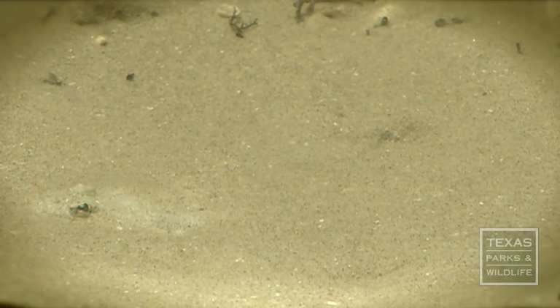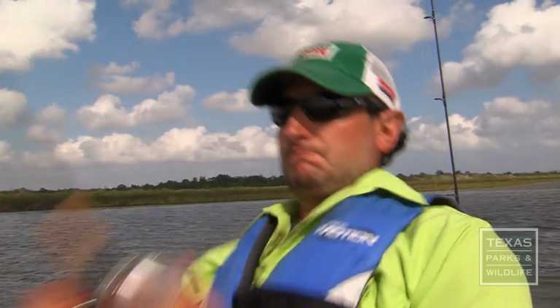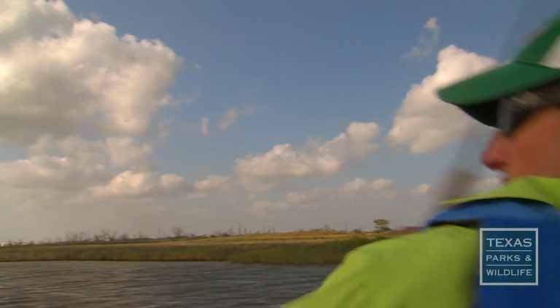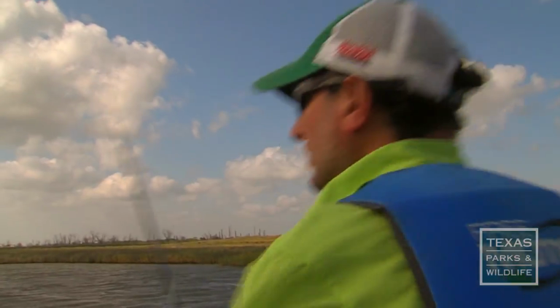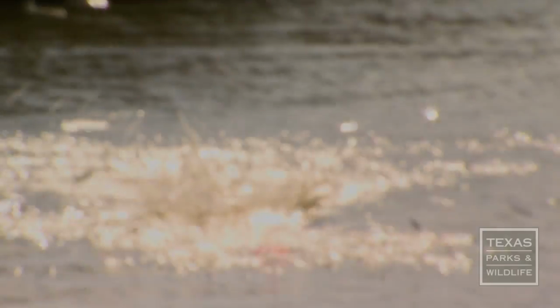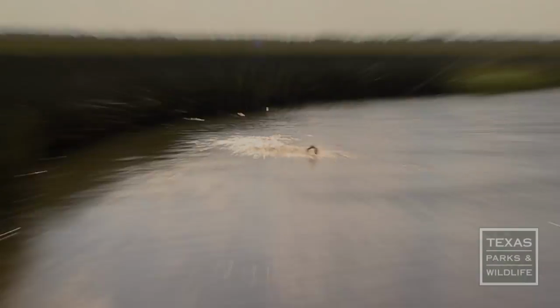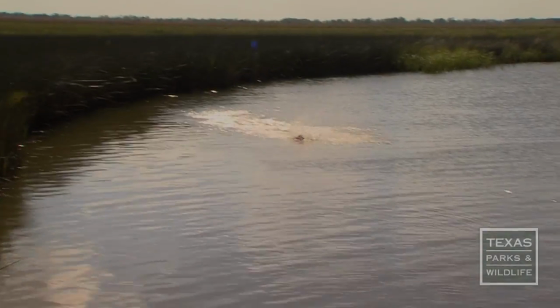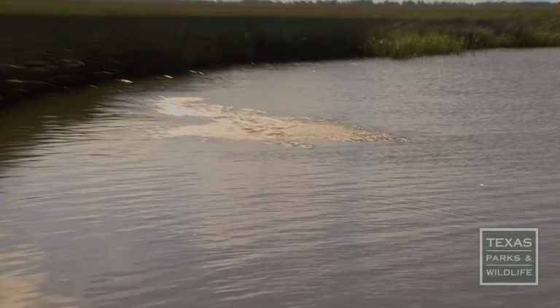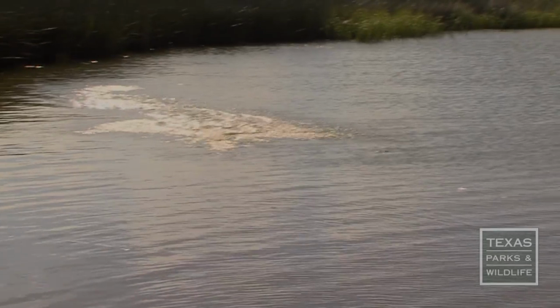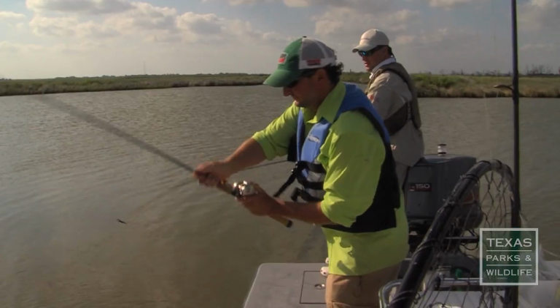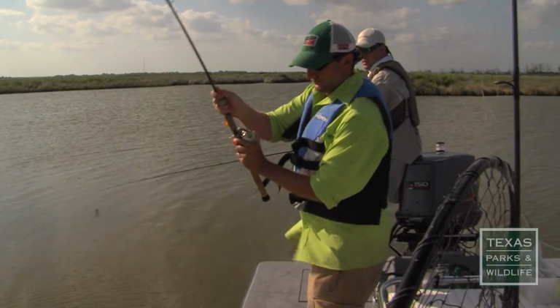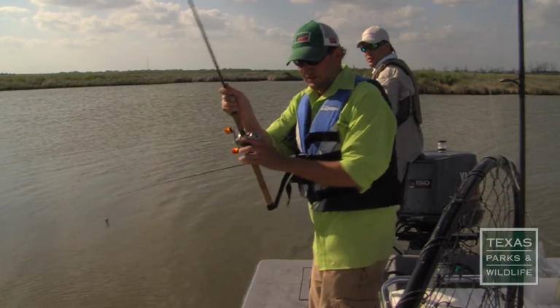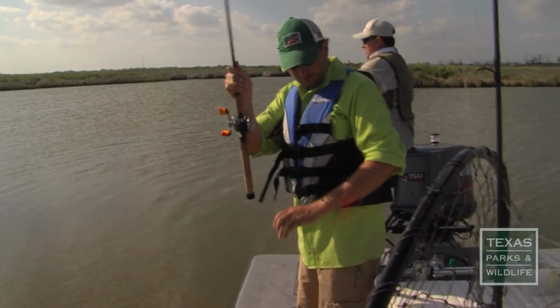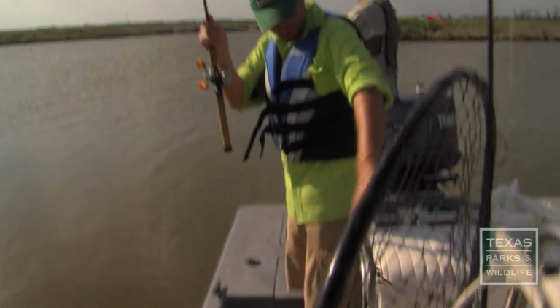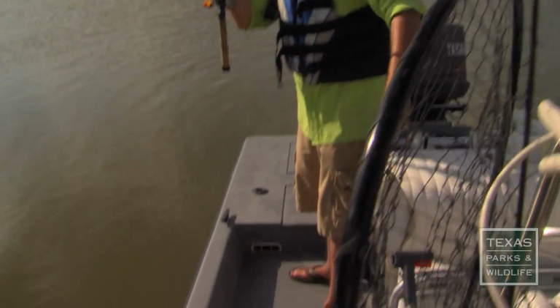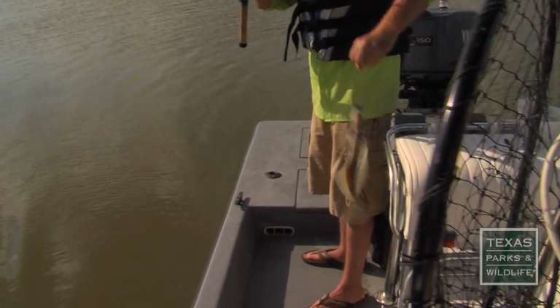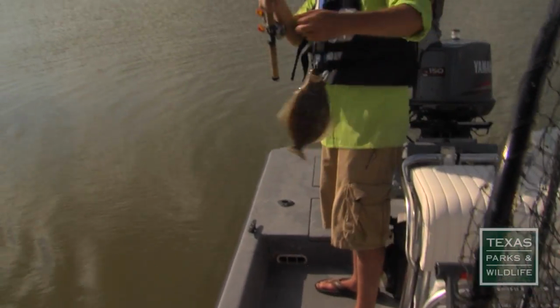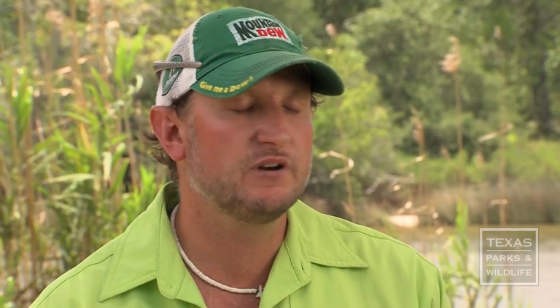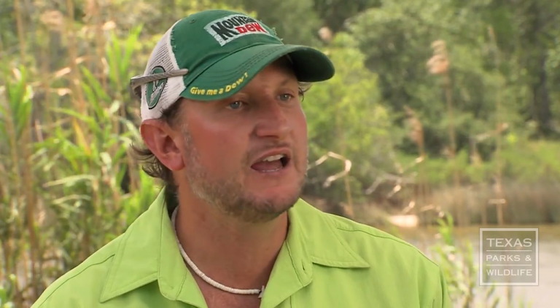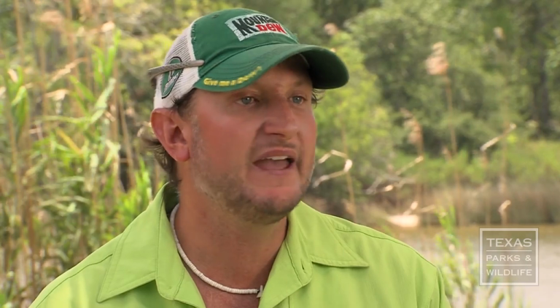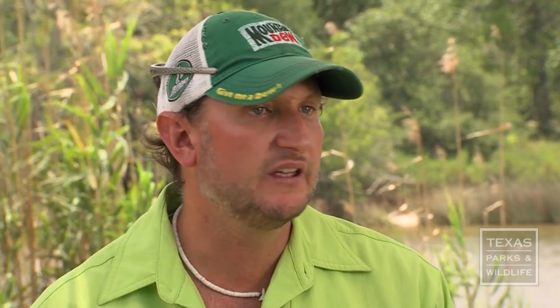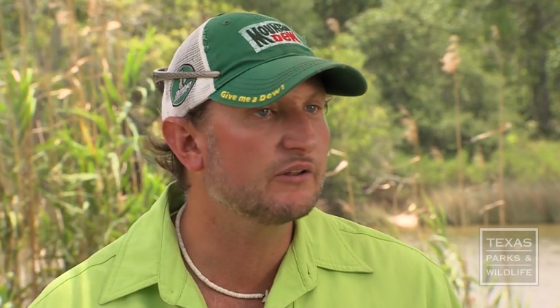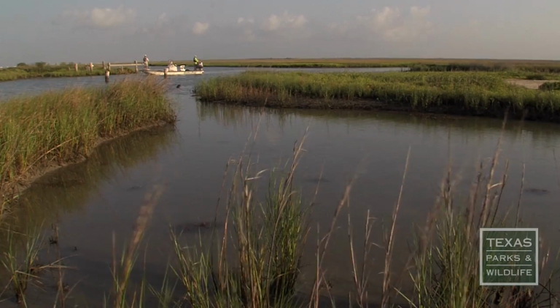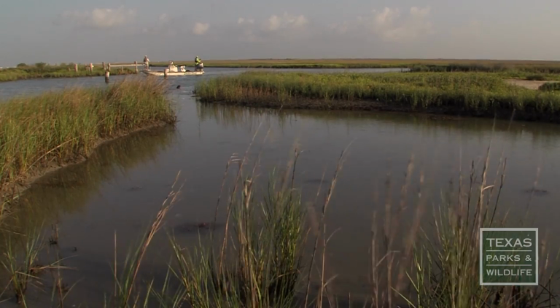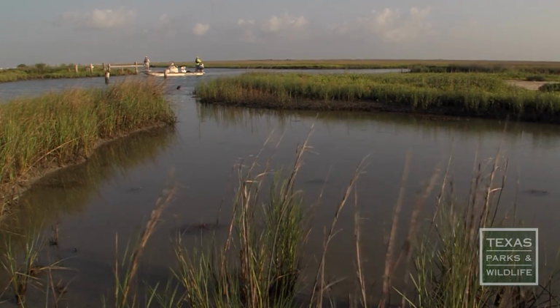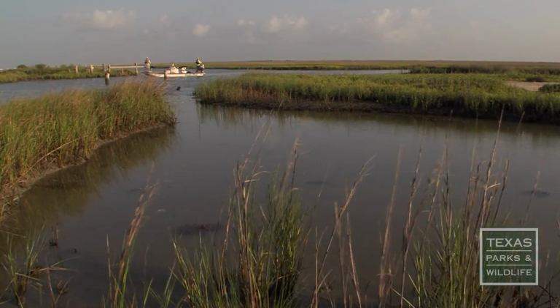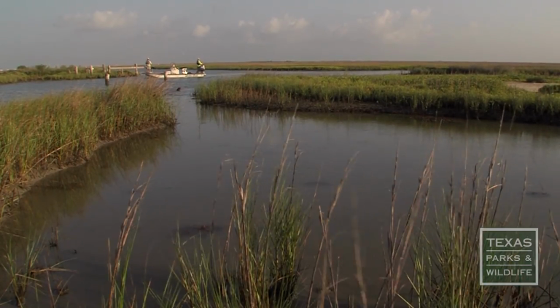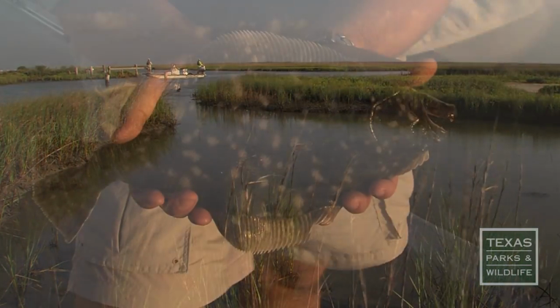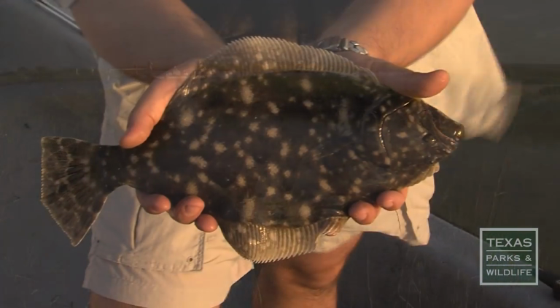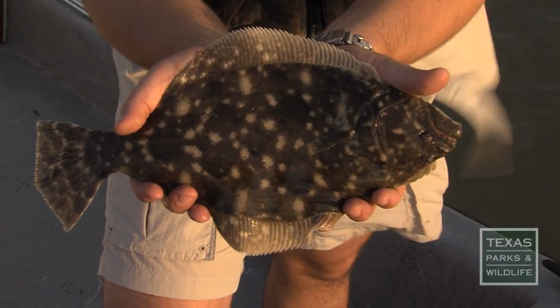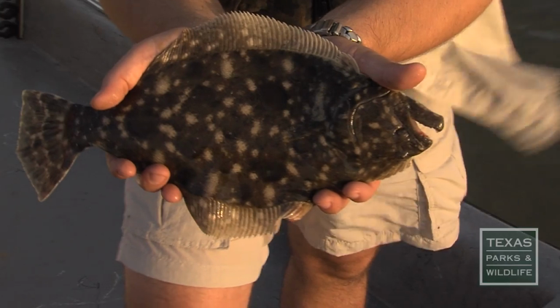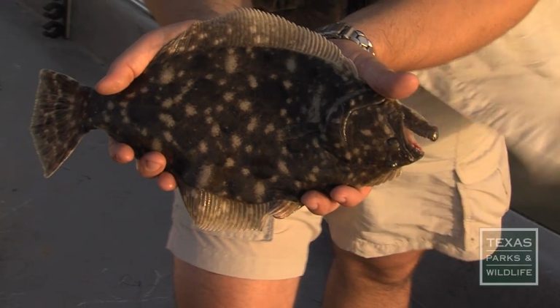There's a fish. Oh, I got one. There he is. Chocolate Bayou is an excellent spot for flounder. We have one of the shallowest bays on all the coast, and really and truly we have the absolute best place to fish in the world right in our own backyard.